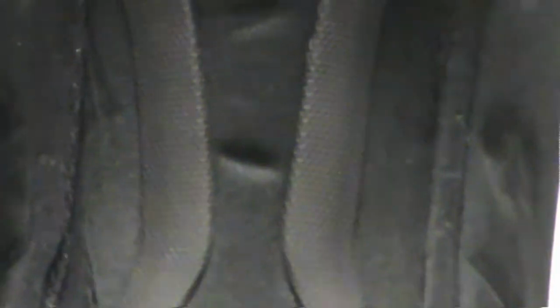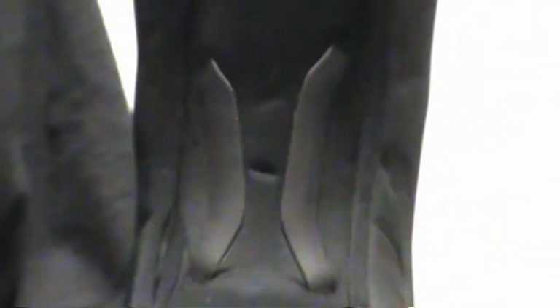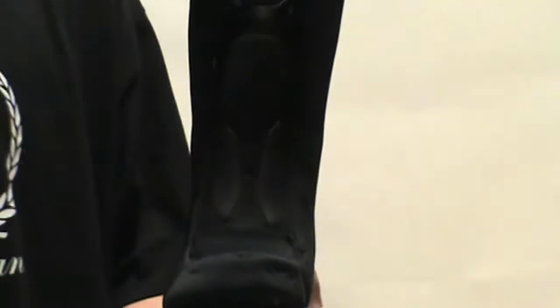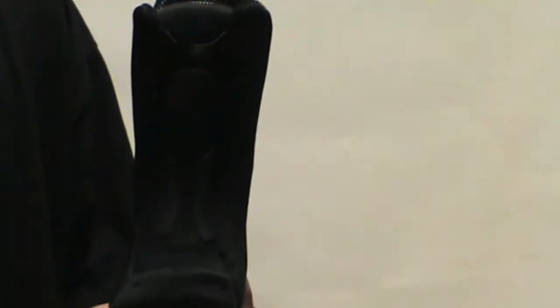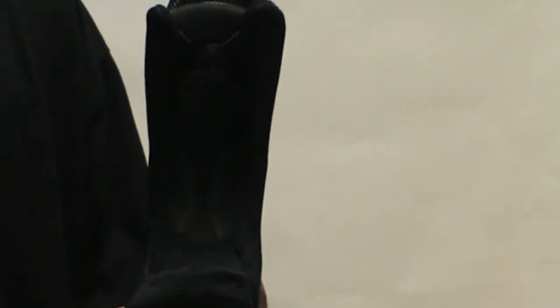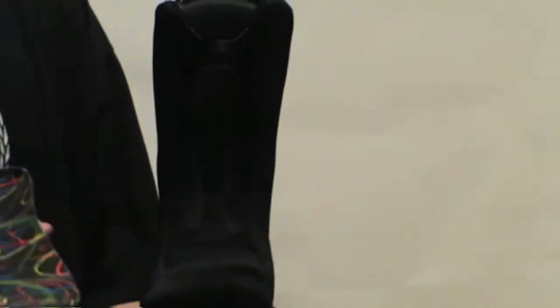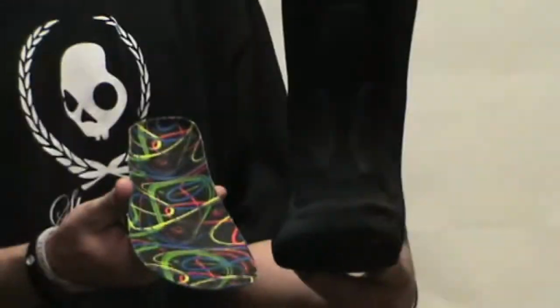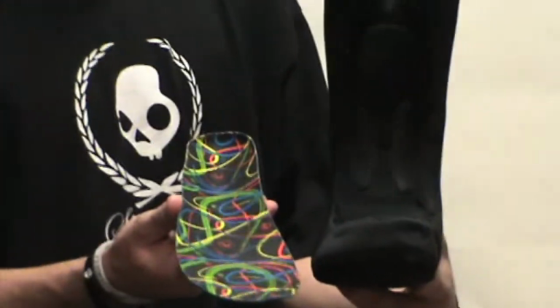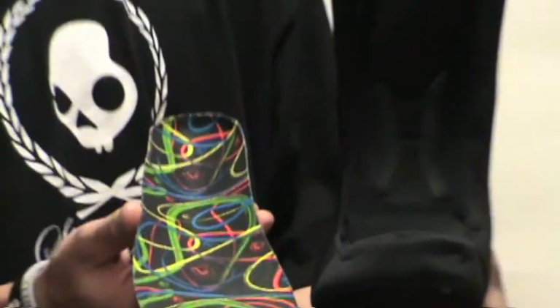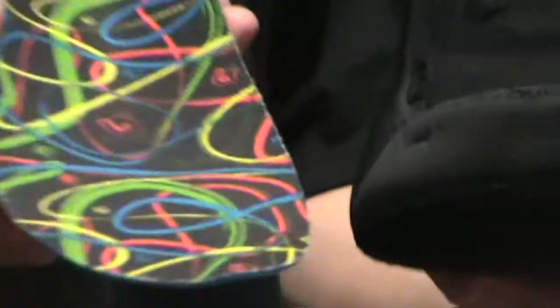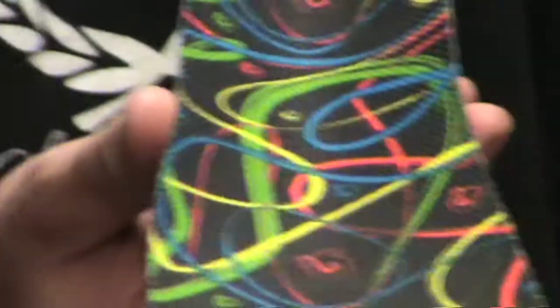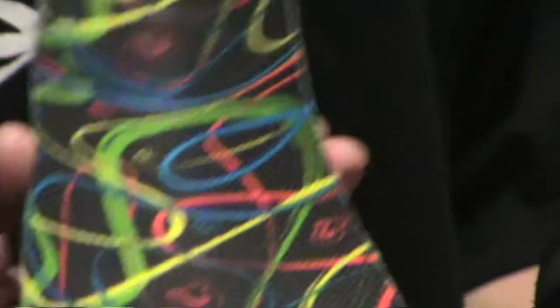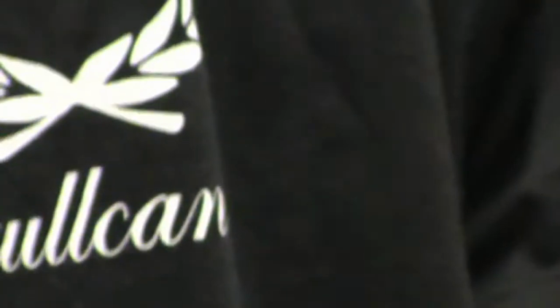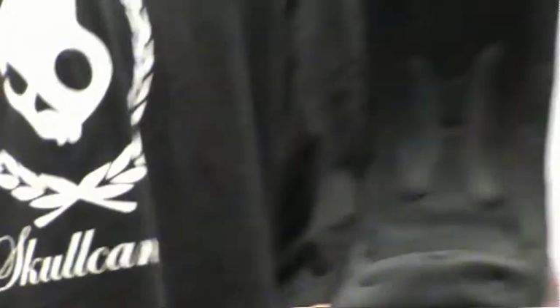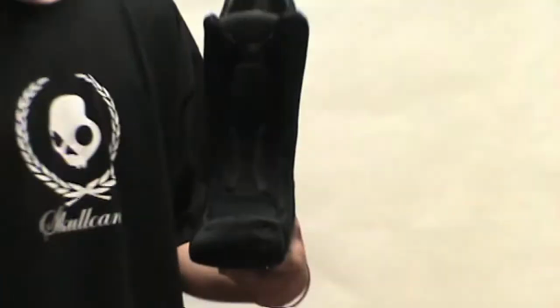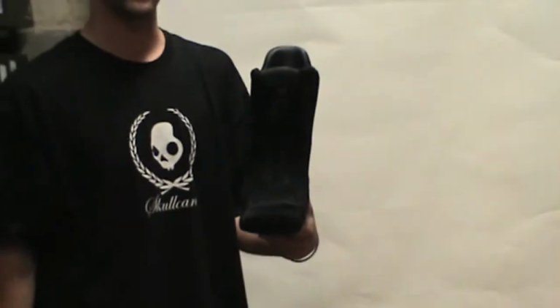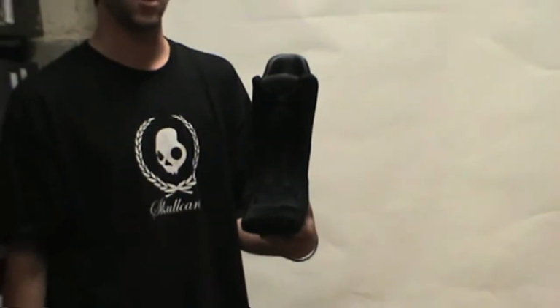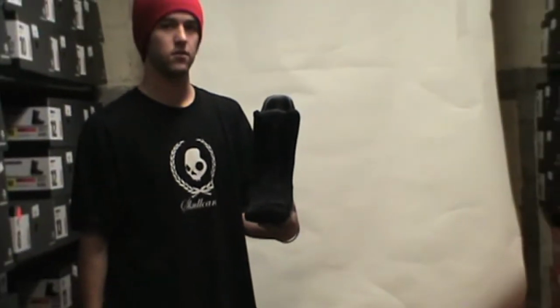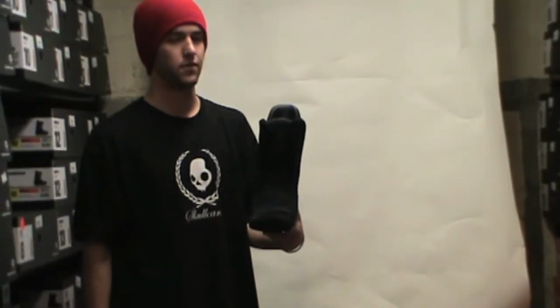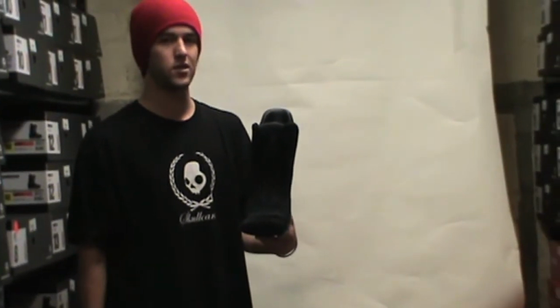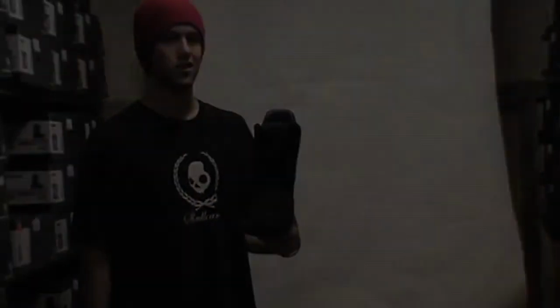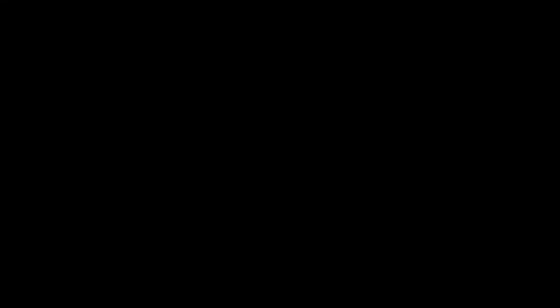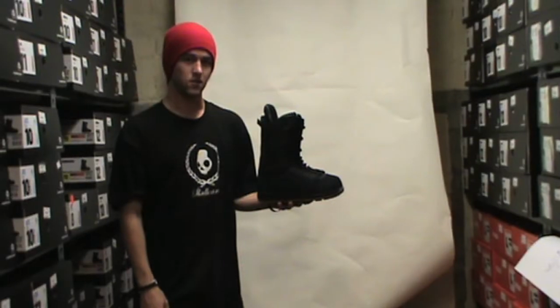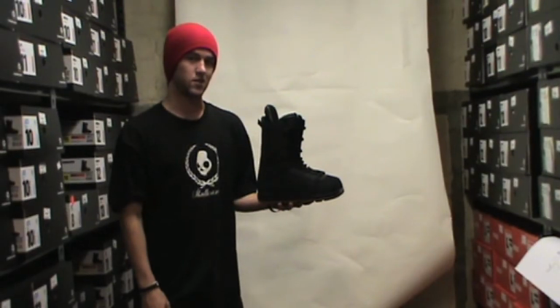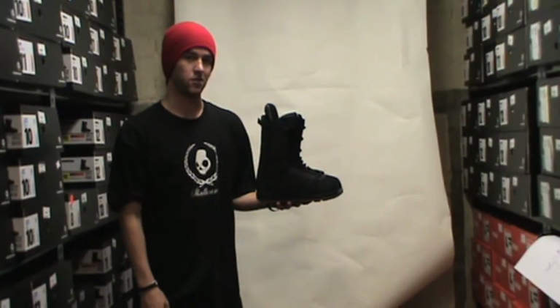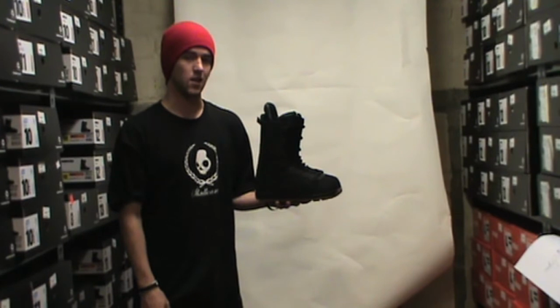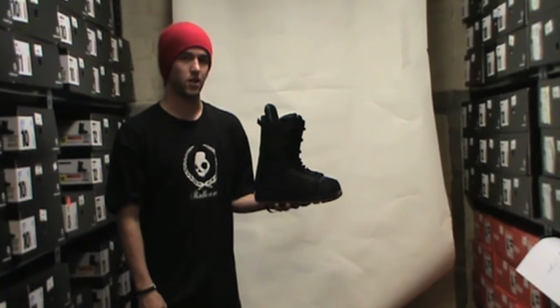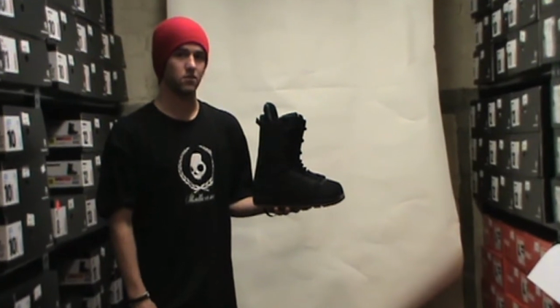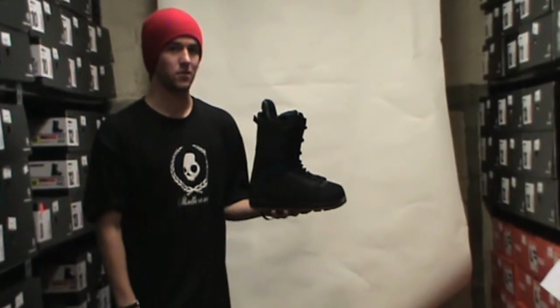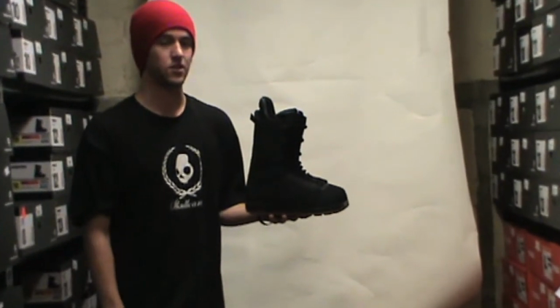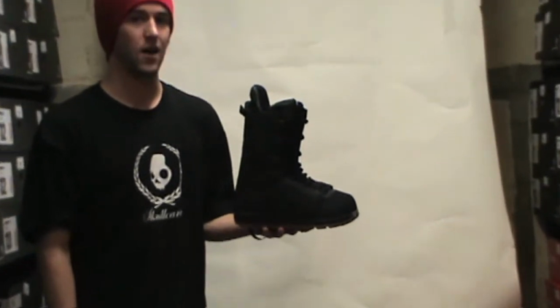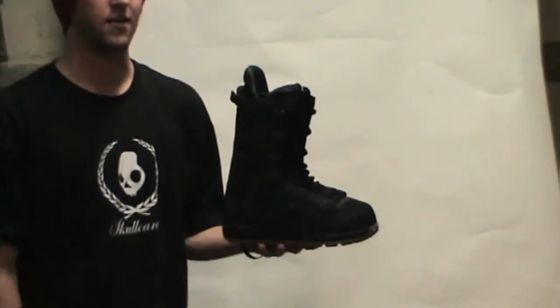It also has the ultra kush footbed and Aegis antimicrobial coating to keep your feet from being stinky. That was the 2011 Jeremy Jones, coming in at $209.95.